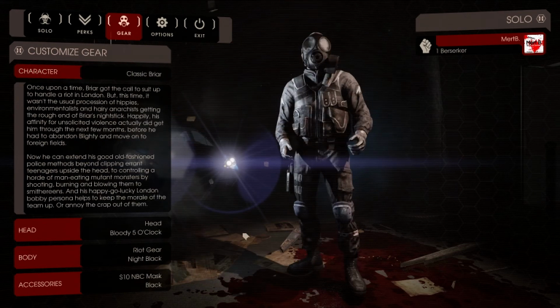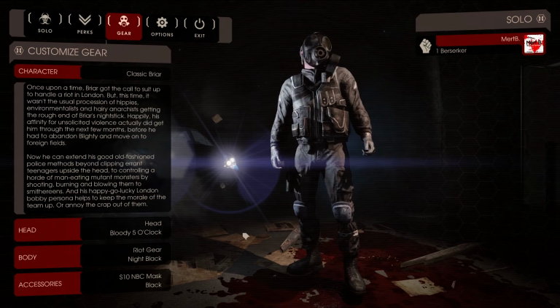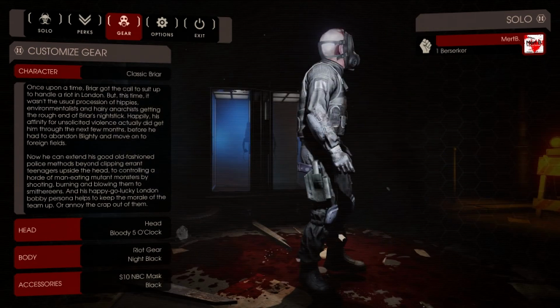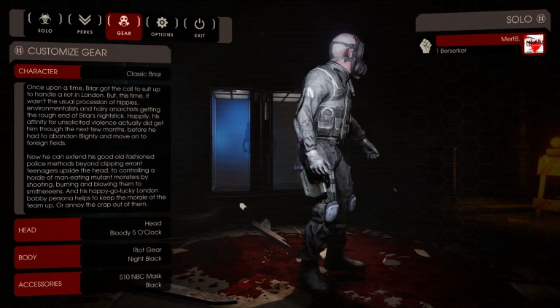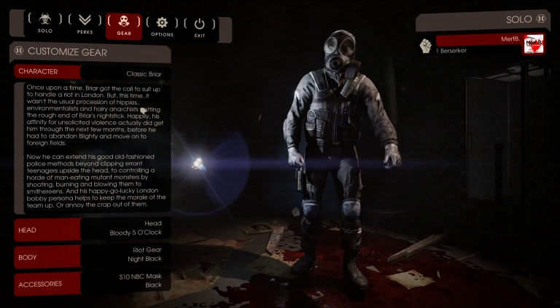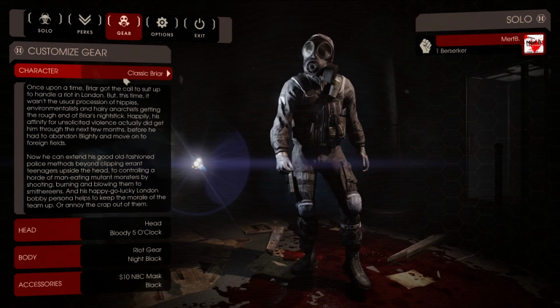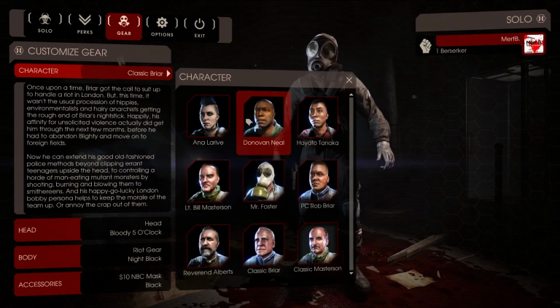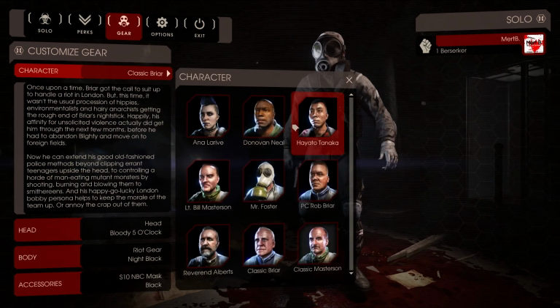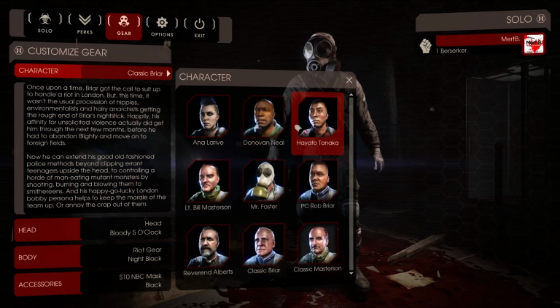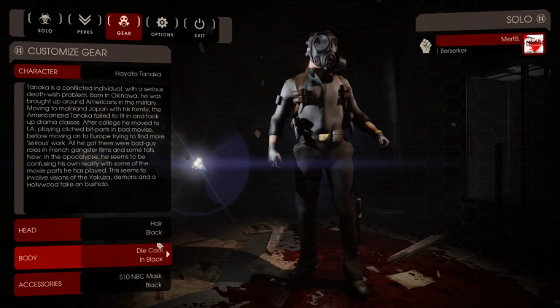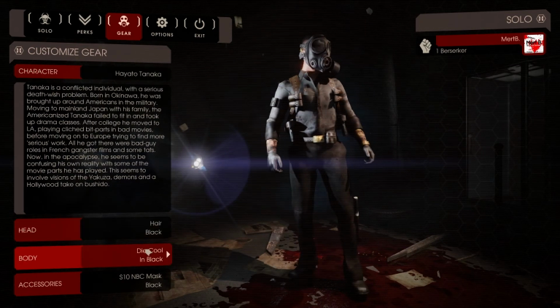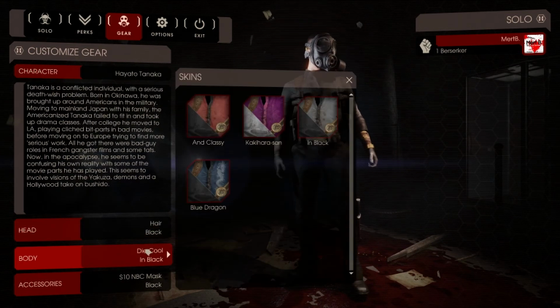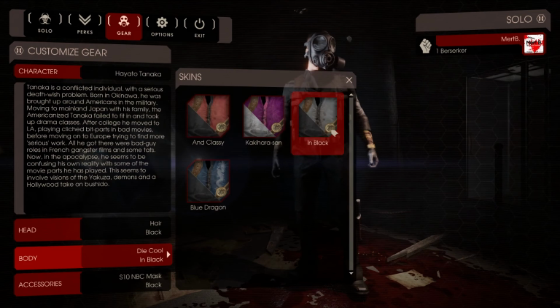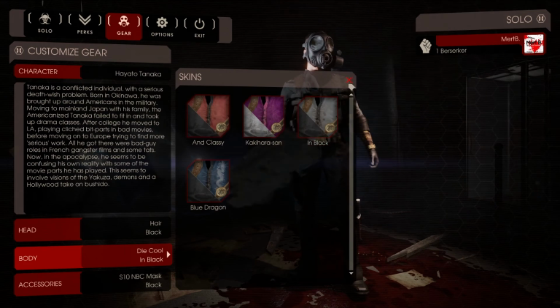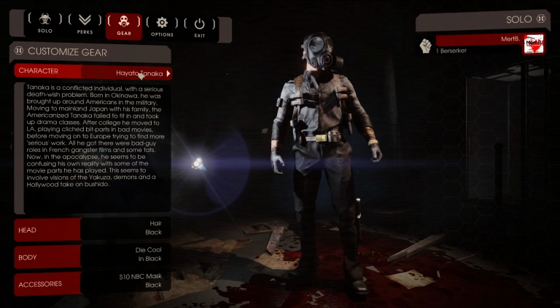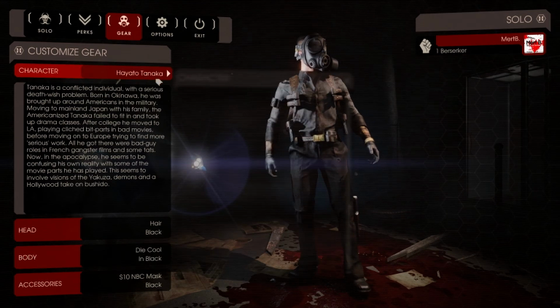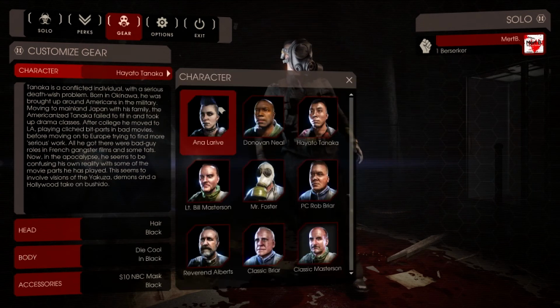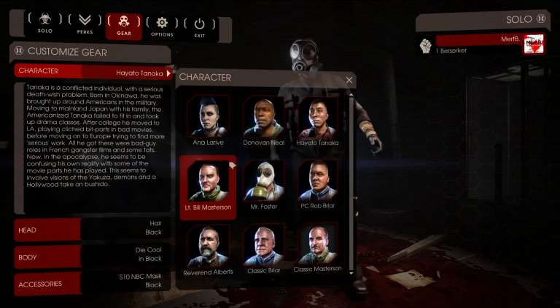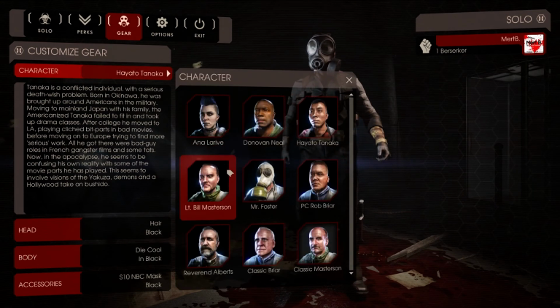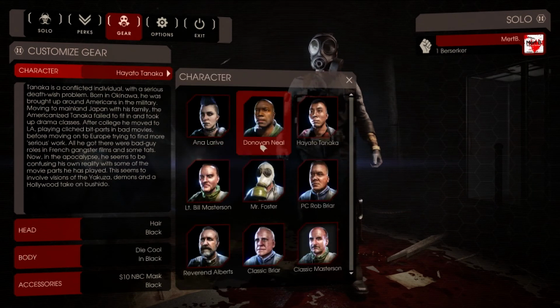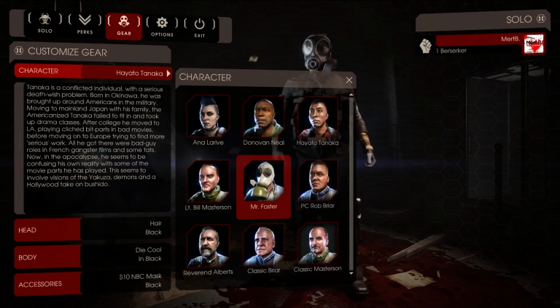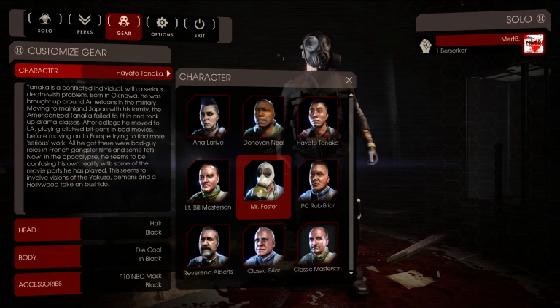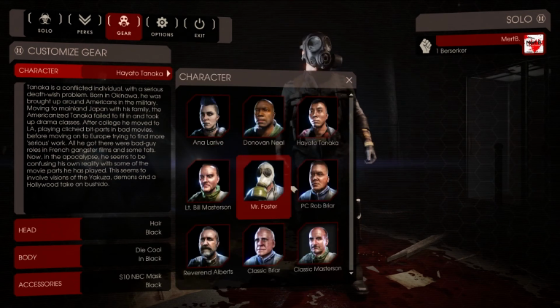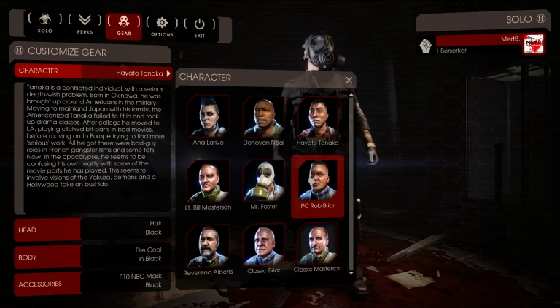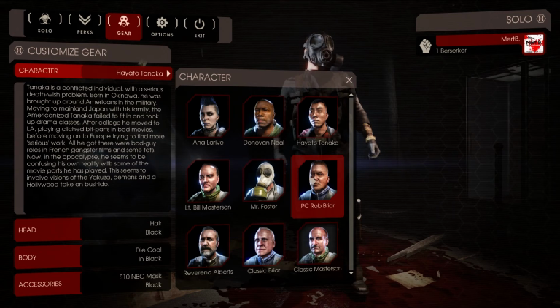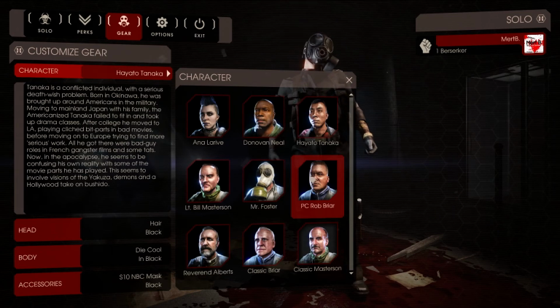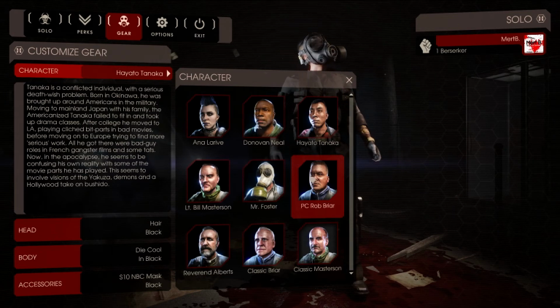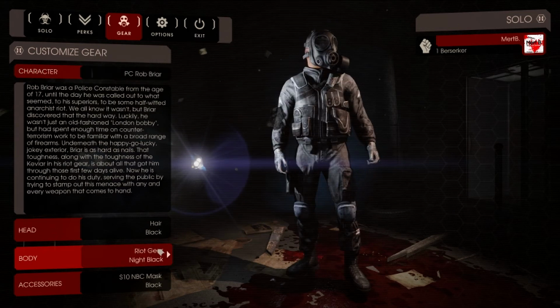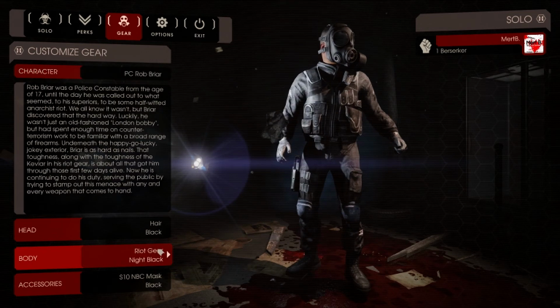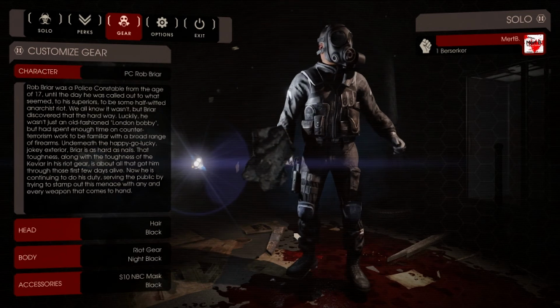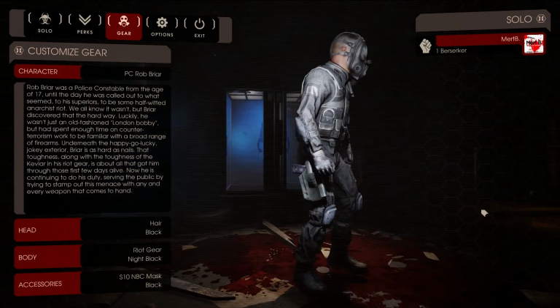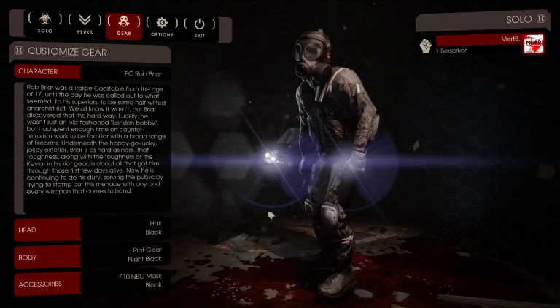So did this one. They both come with riot gear, I suppose. Then what does this guy come with? This guy's just black. PC Rob Blair? I guess that's riot gear. That's annoying.